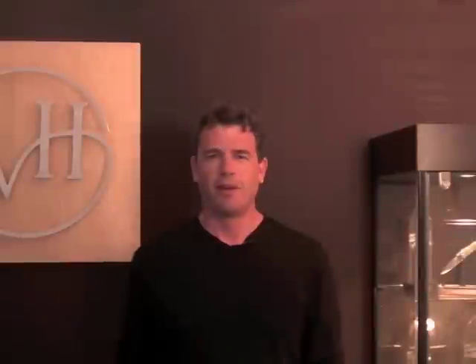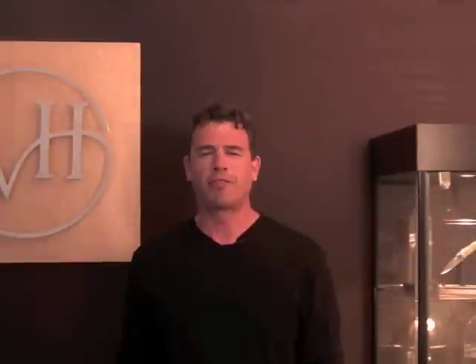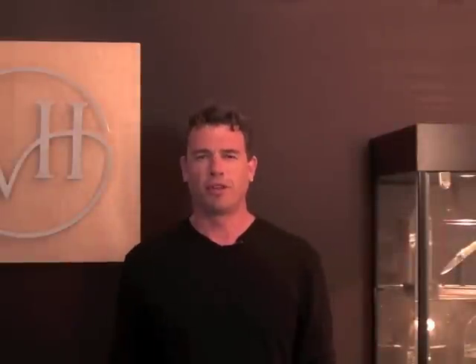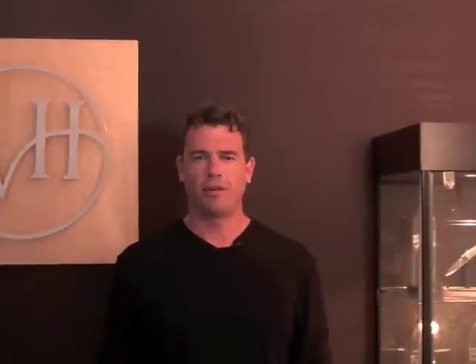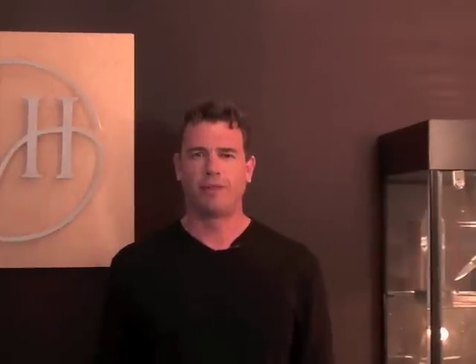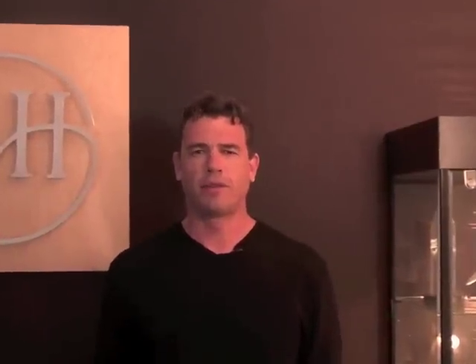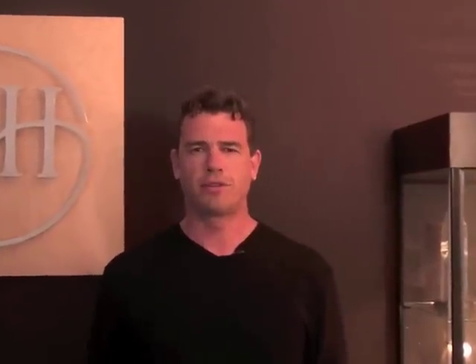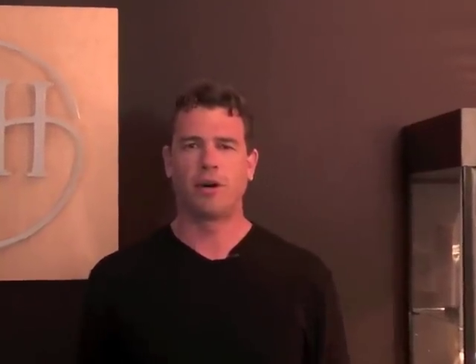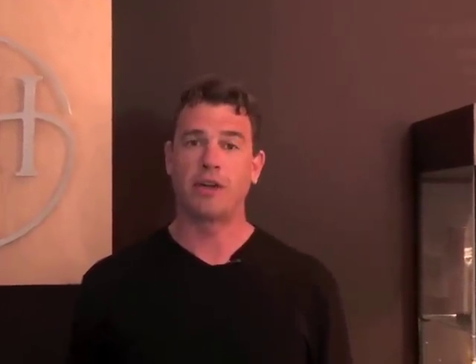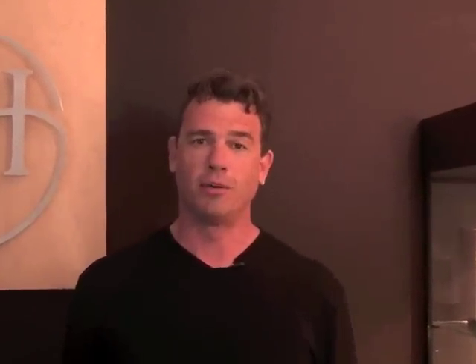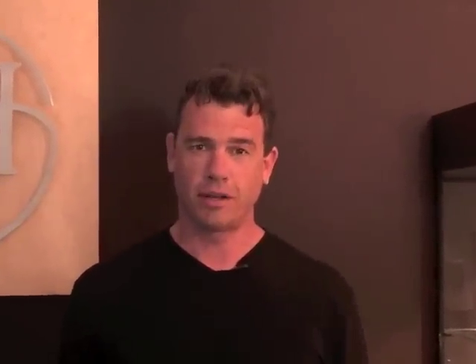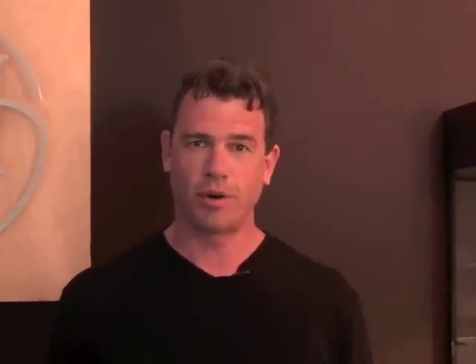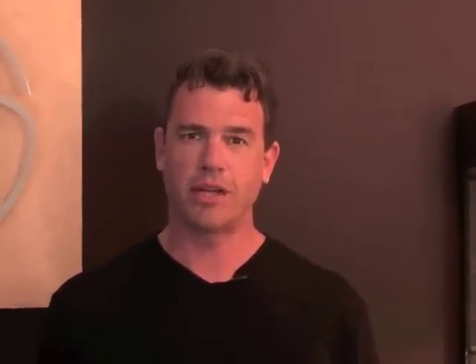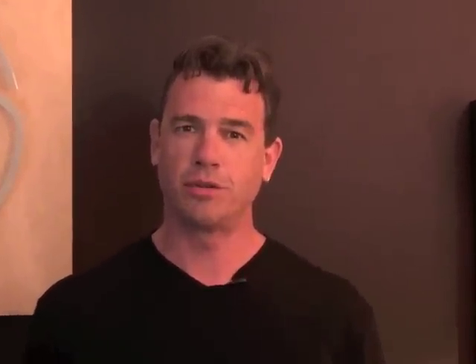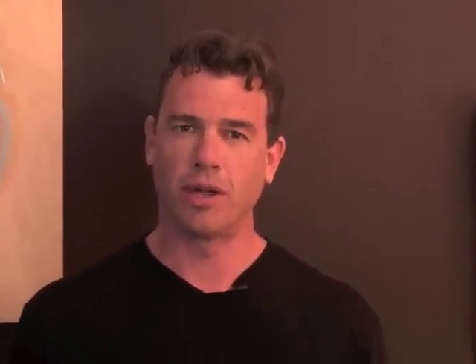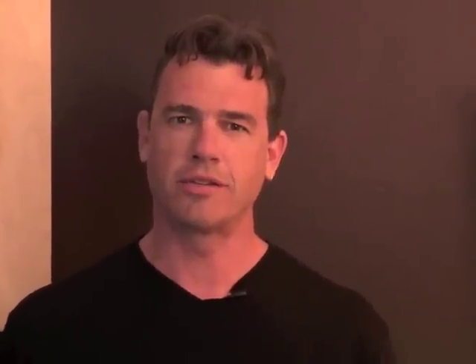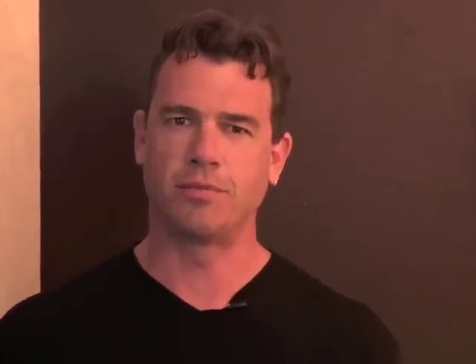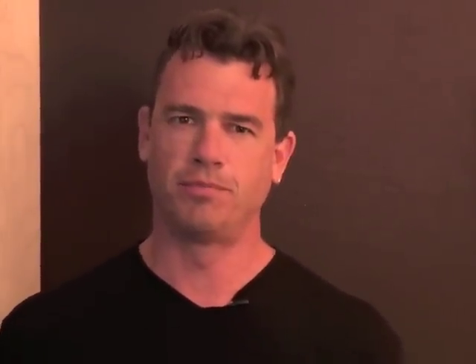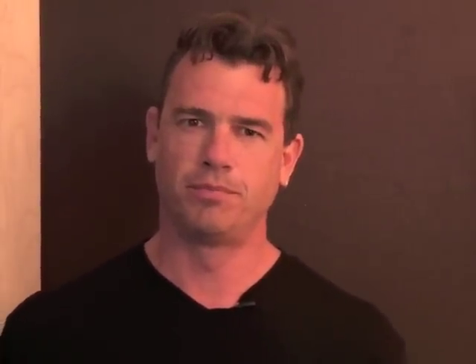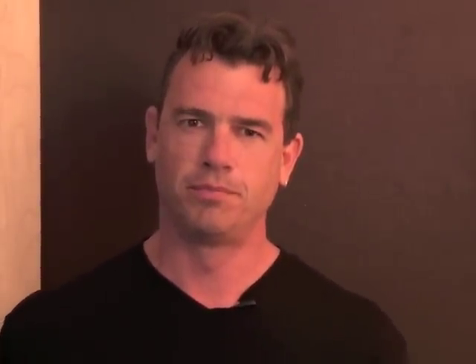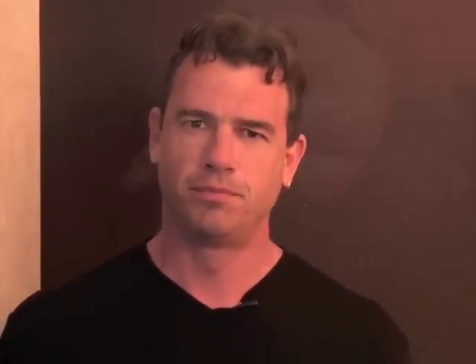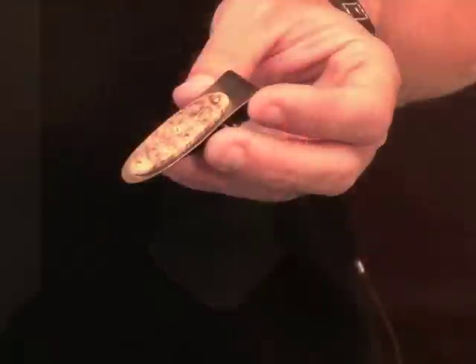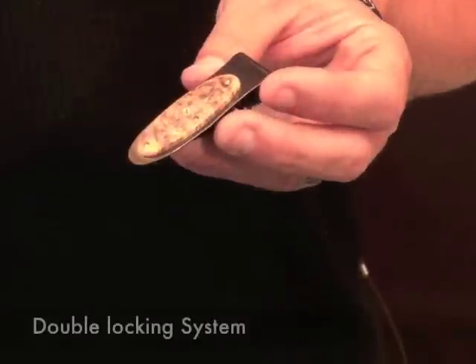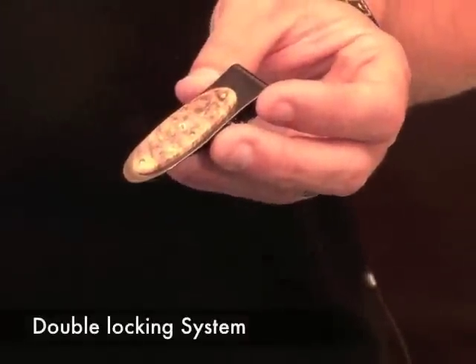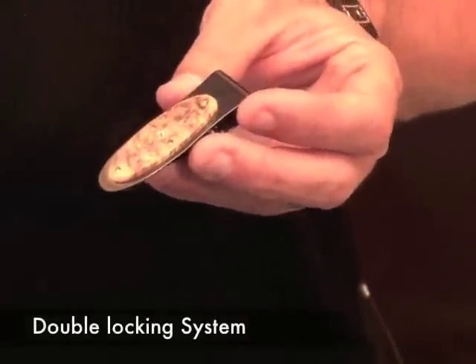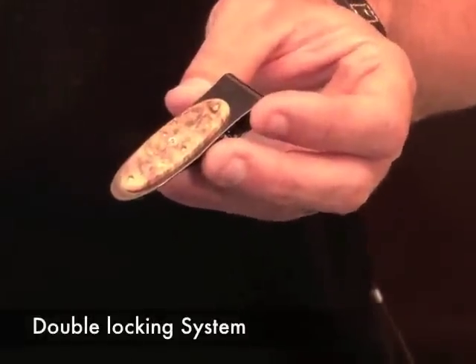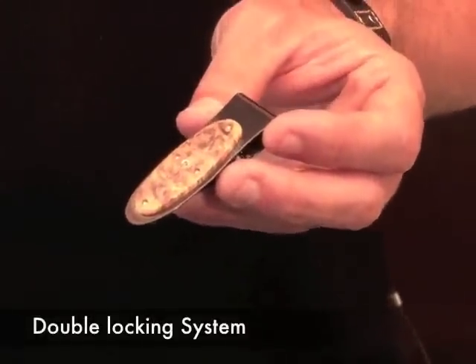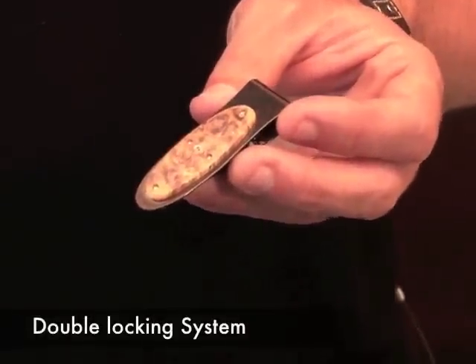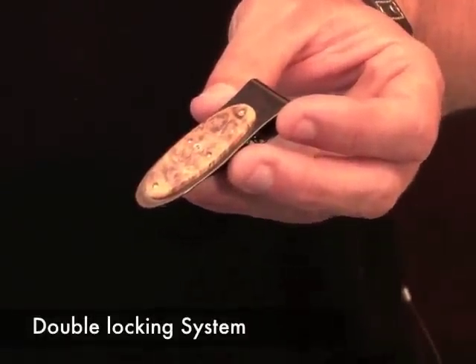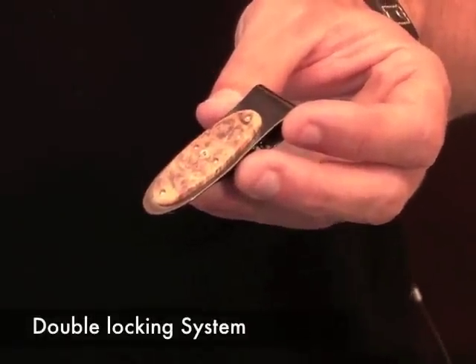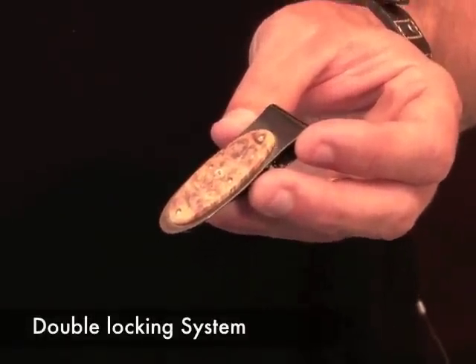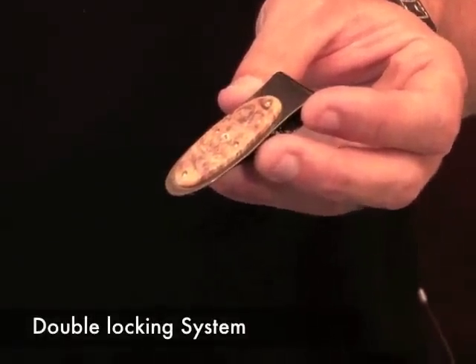Matt from William Henry here. I'd like to show you how our Stockholm money clip works. It has a dual locking system — the Stockholm has two separate systems to secure its contents.